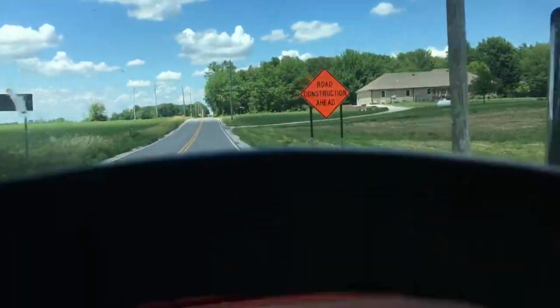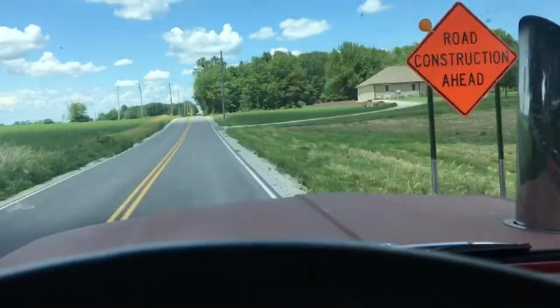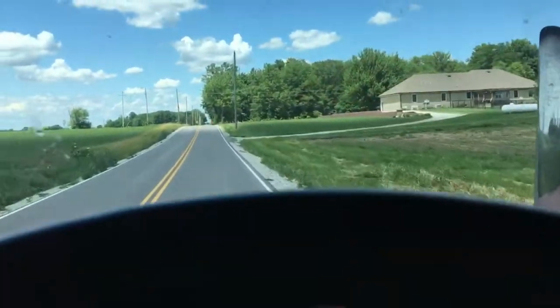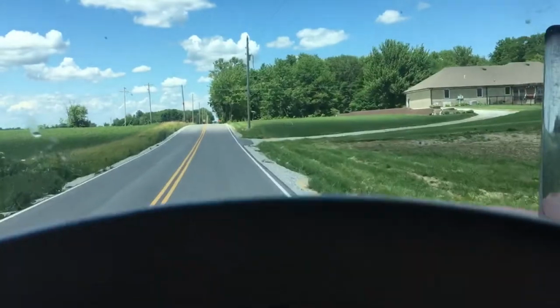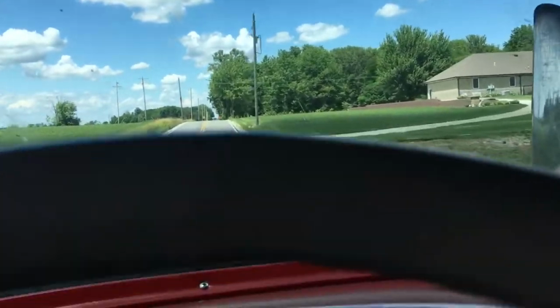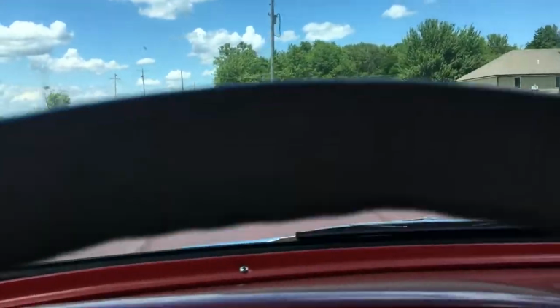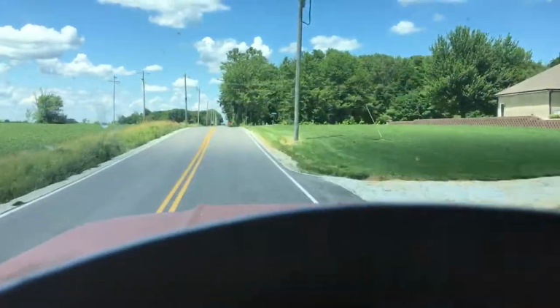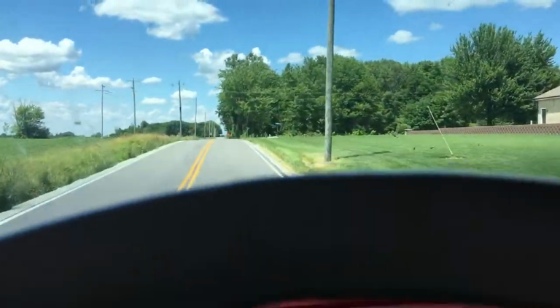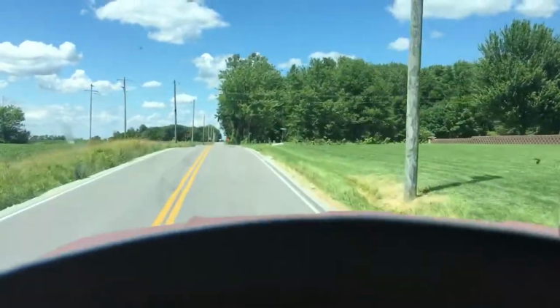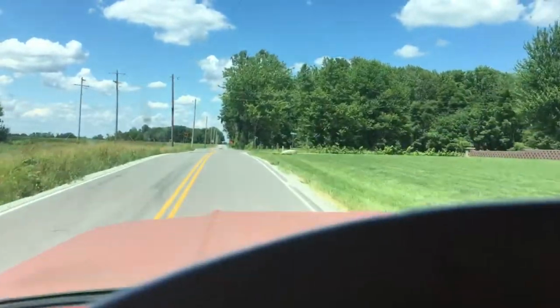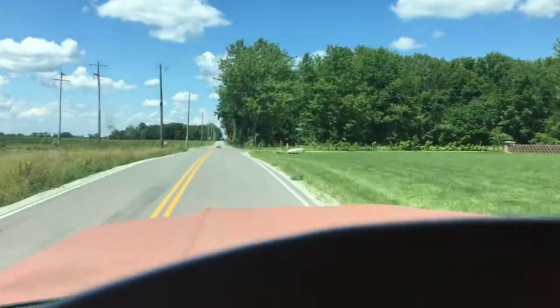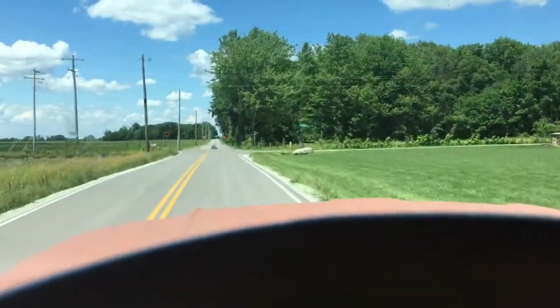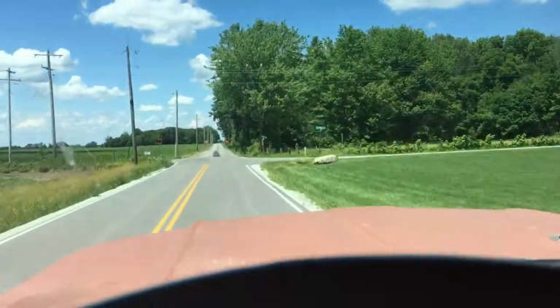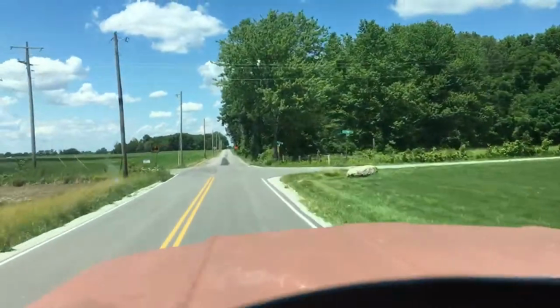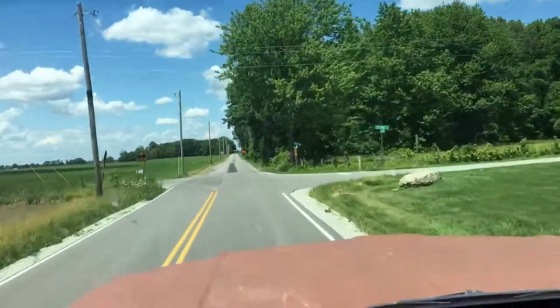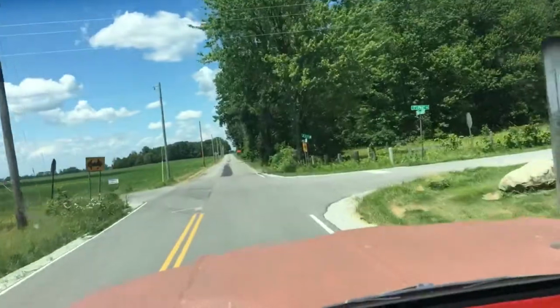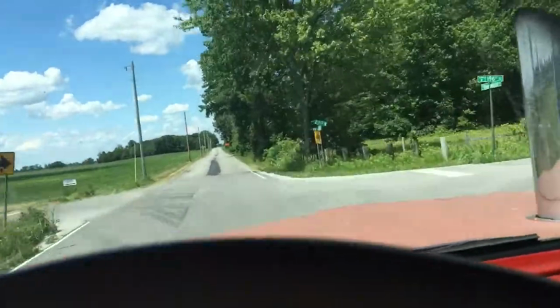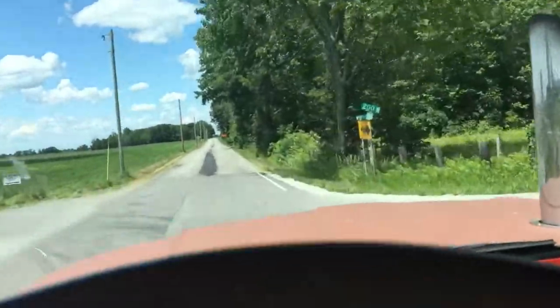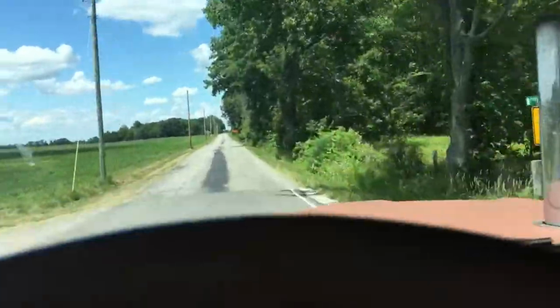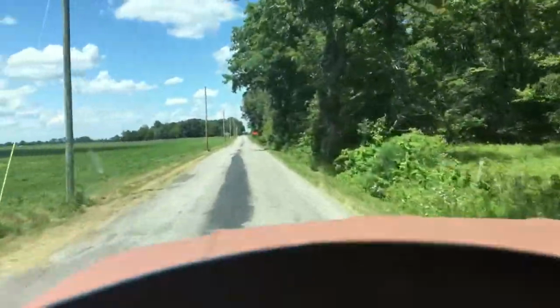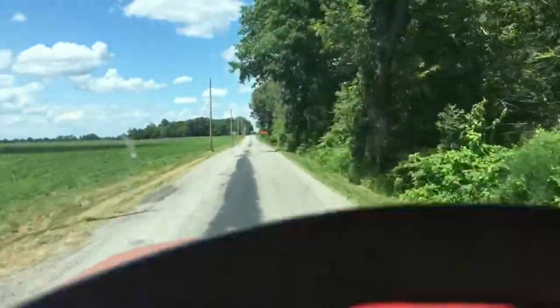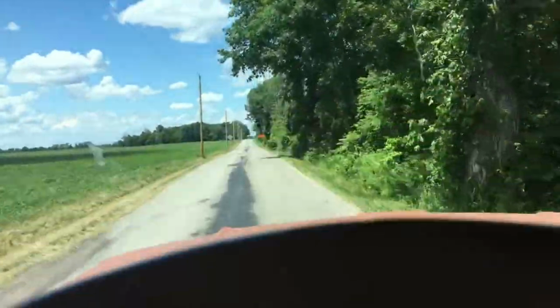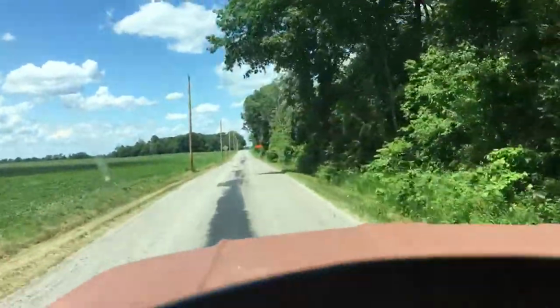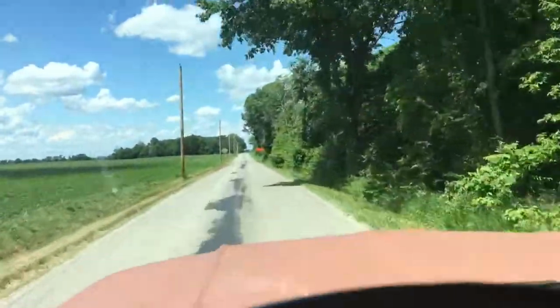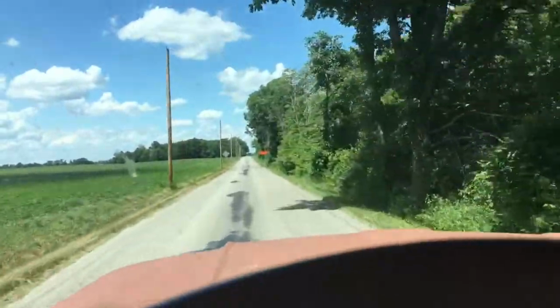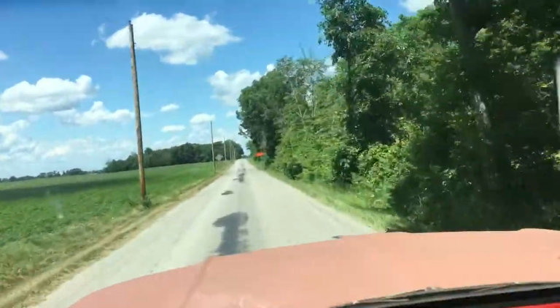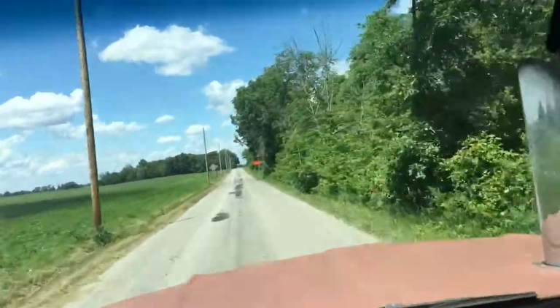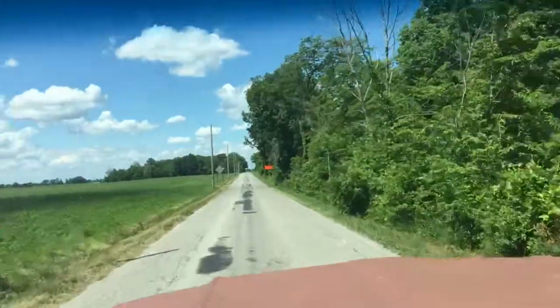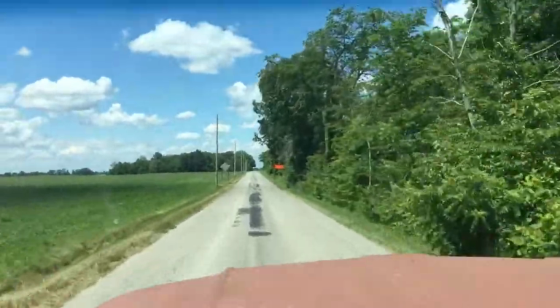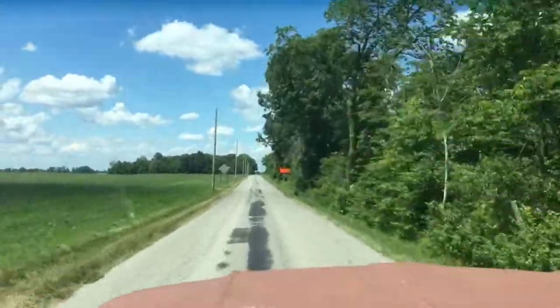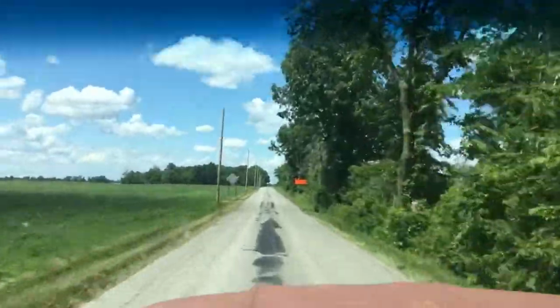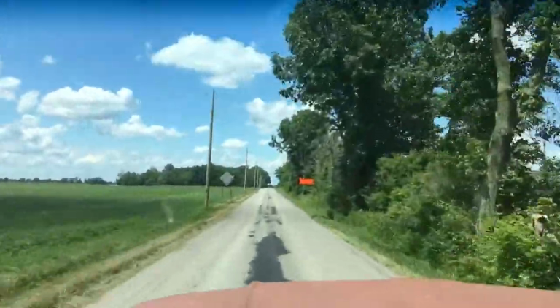Runs good, smokes good when you want it to smoke. Stops good — power brakes, power steering. There's nothing else you could want in this truck. It's one of a kind.